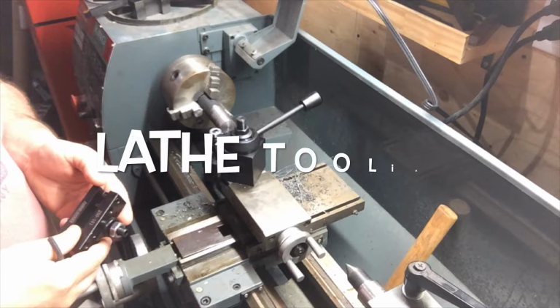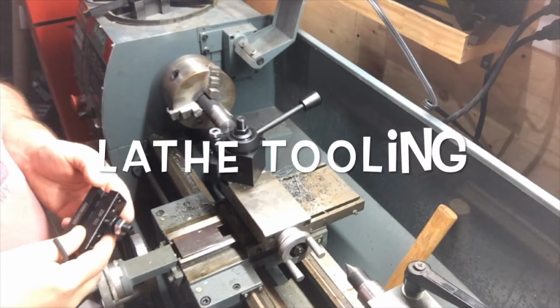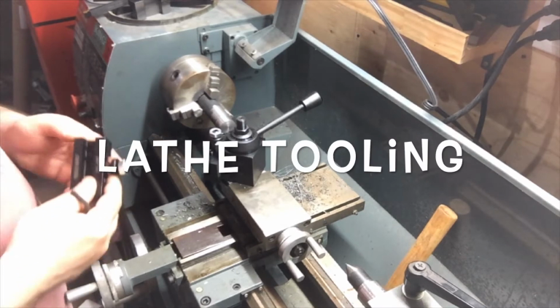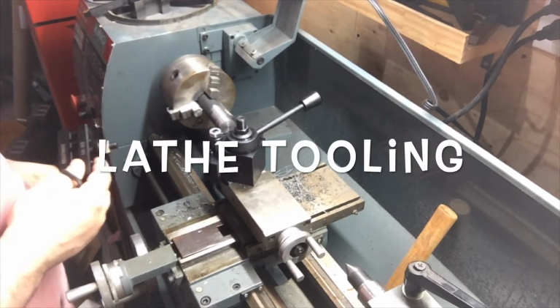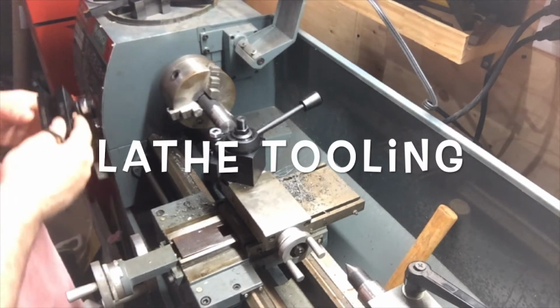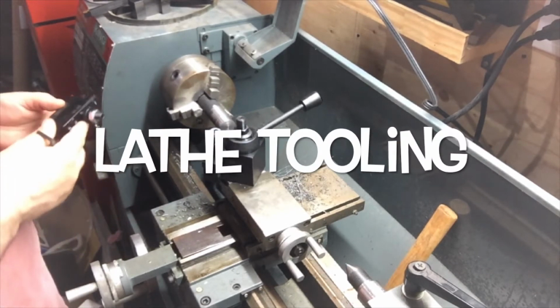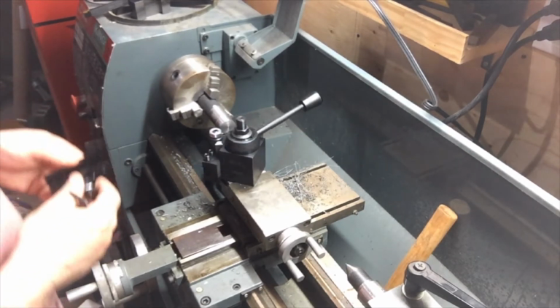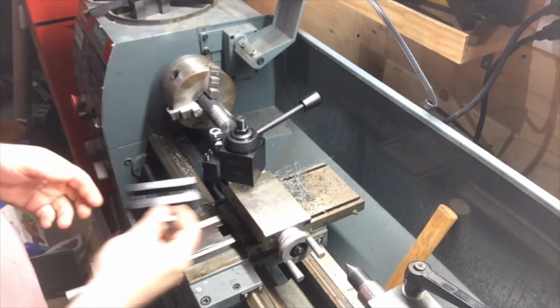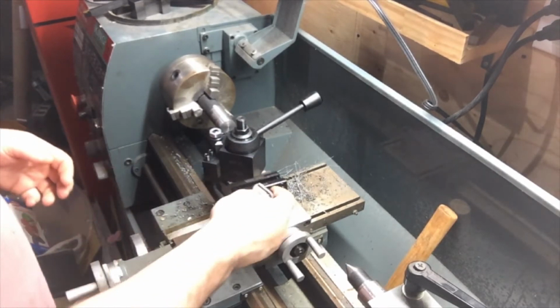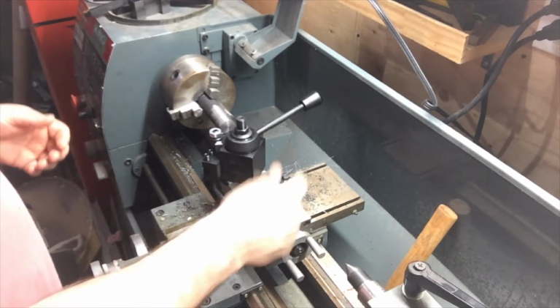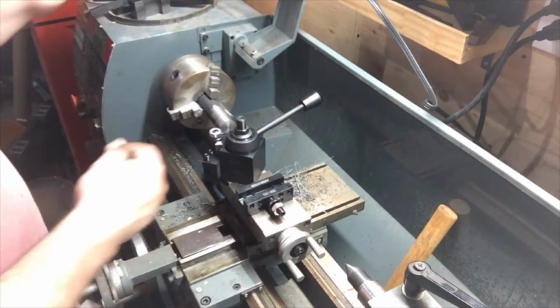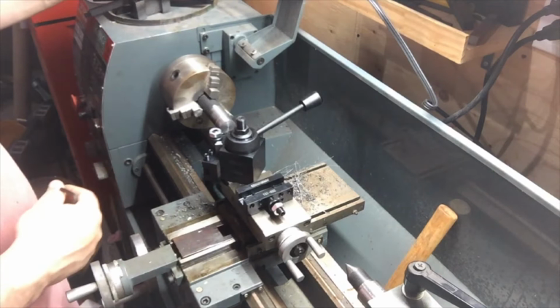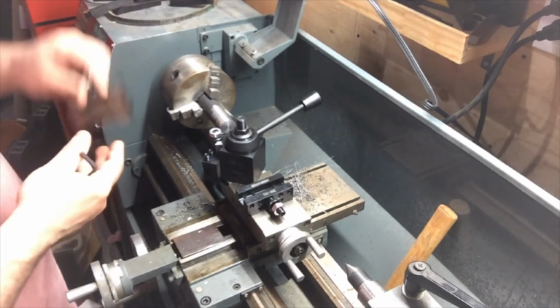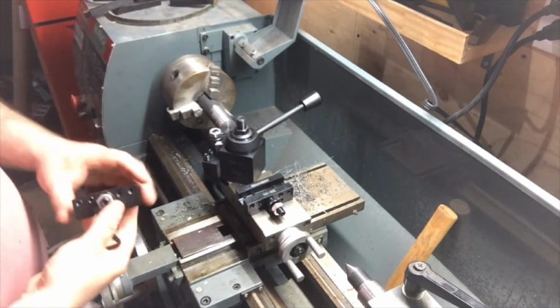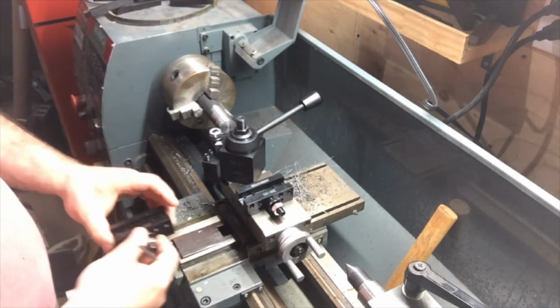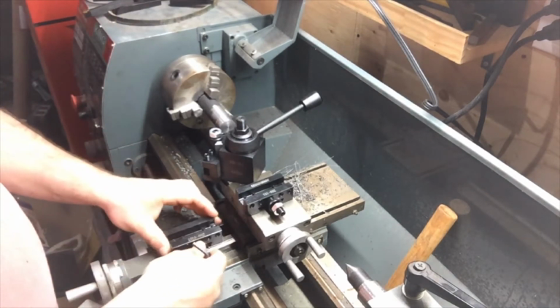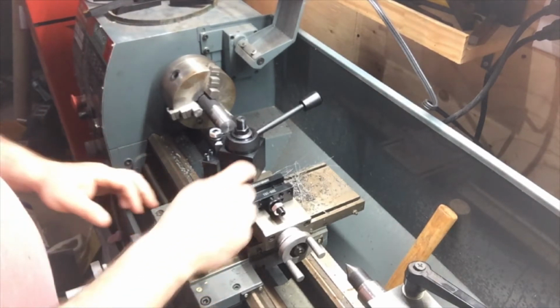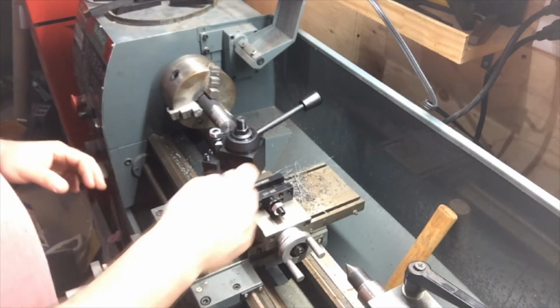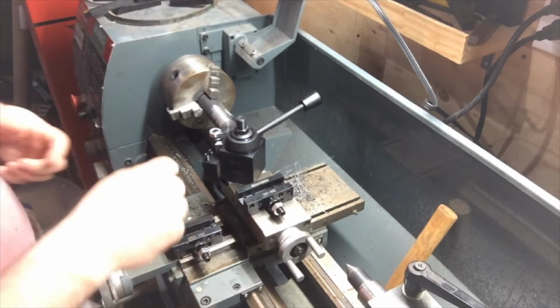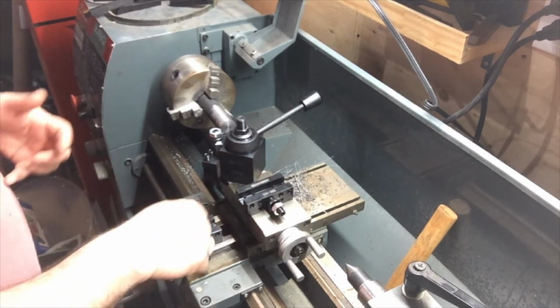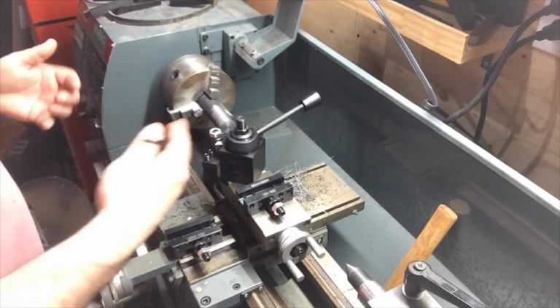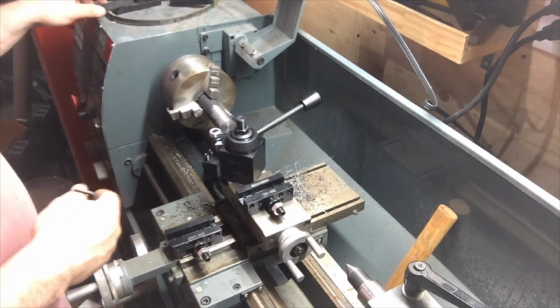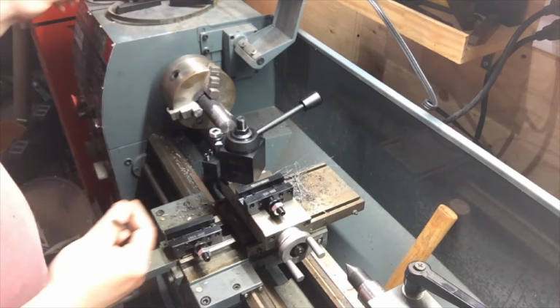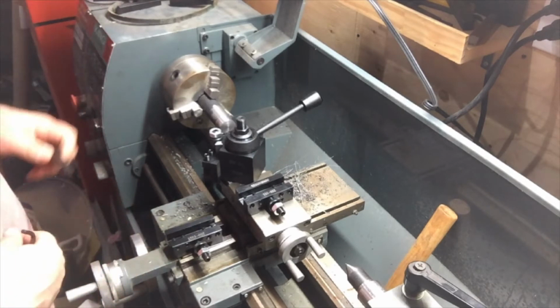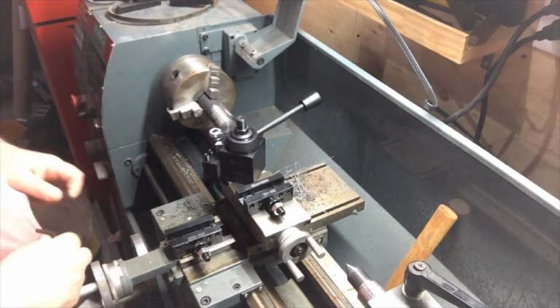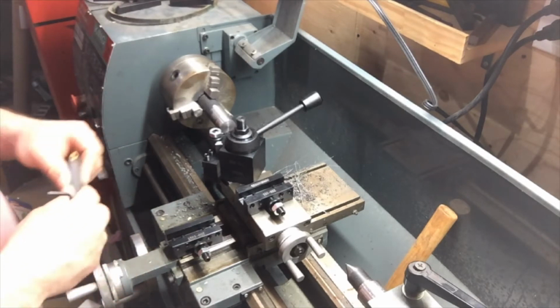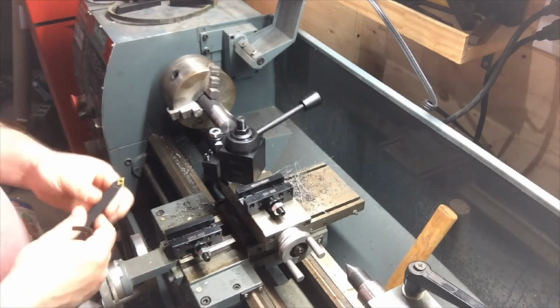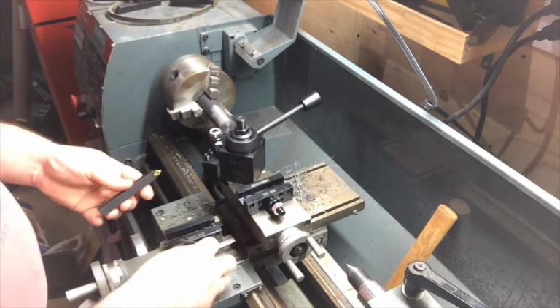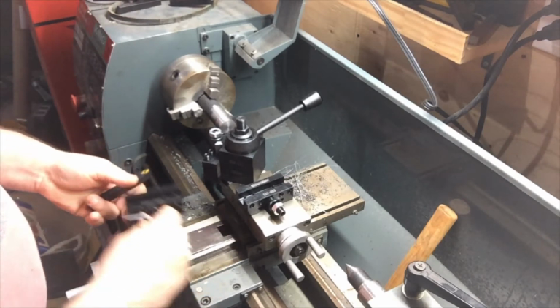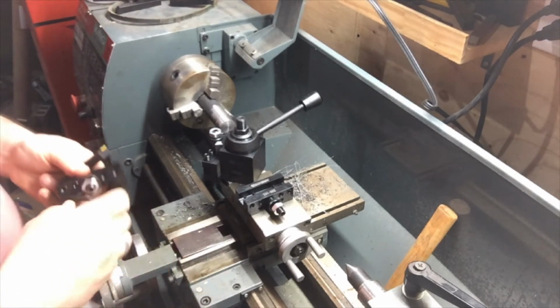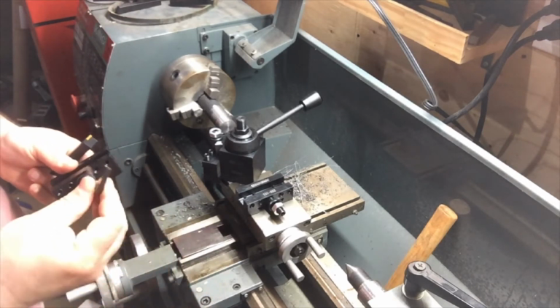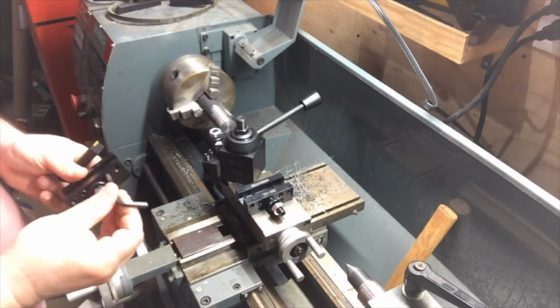Hello YouTube, it's me again. I'm at my lathe. I picked up — I already showed in another video — this is an AccuSize one and this is the same thing, but I decided to put some tooling in here.